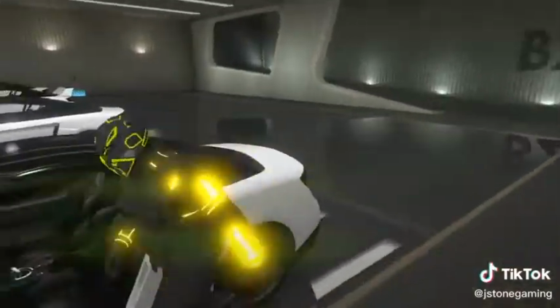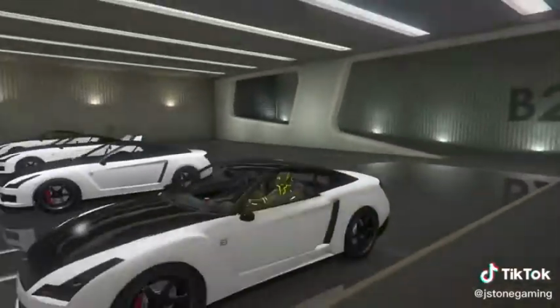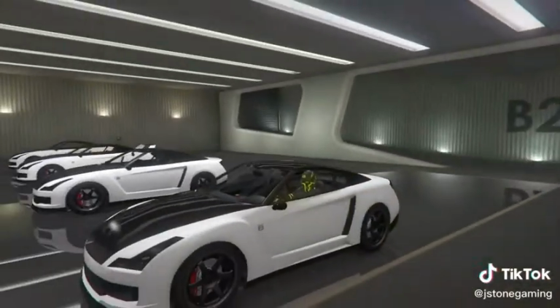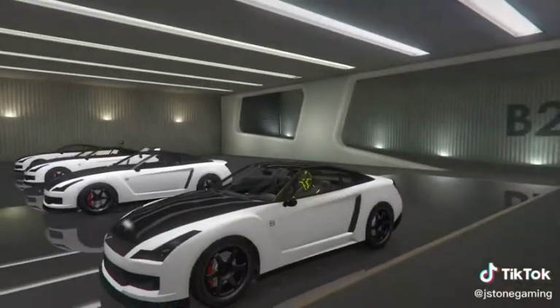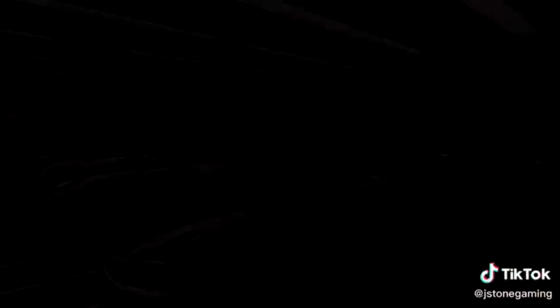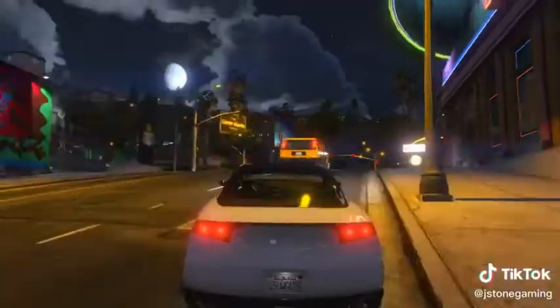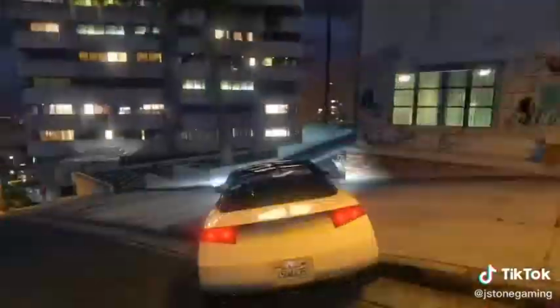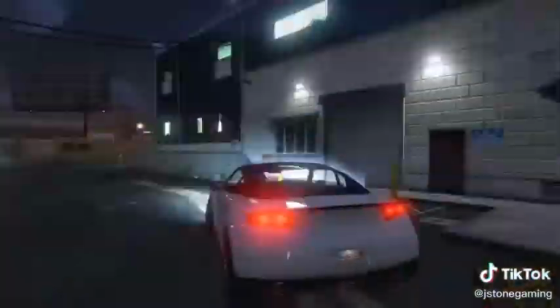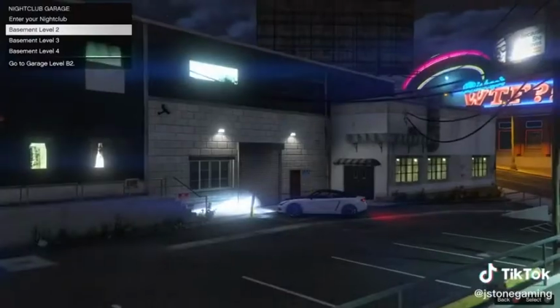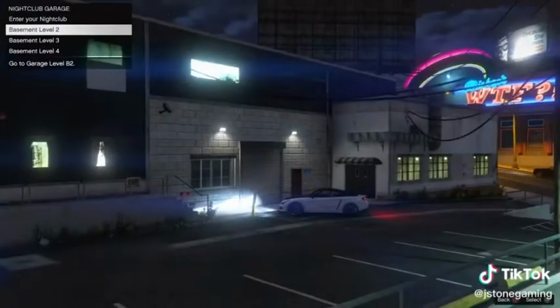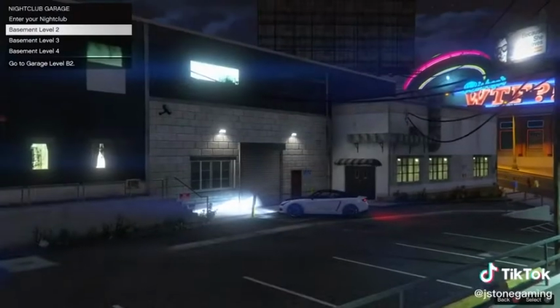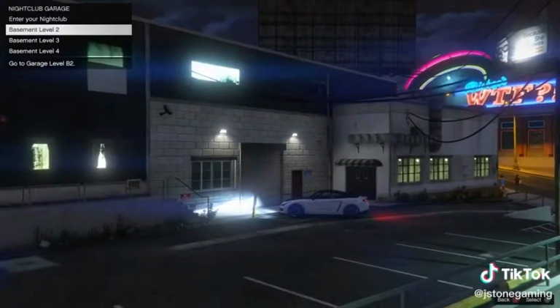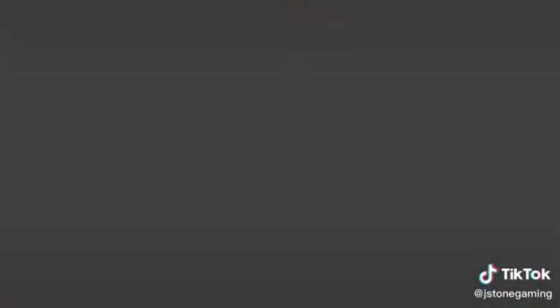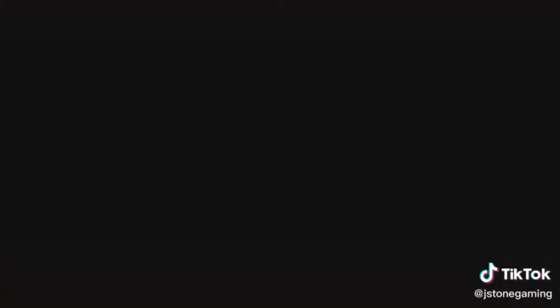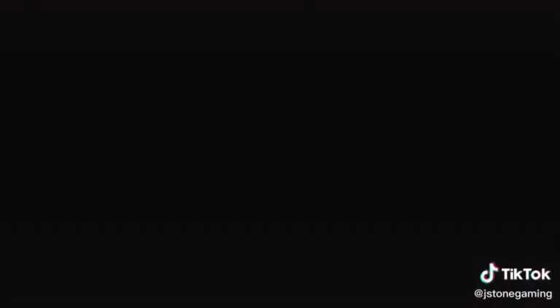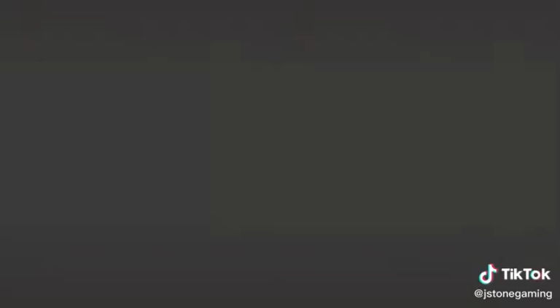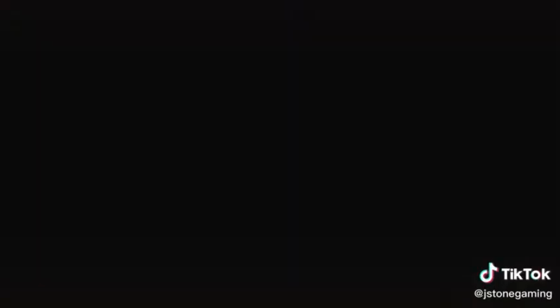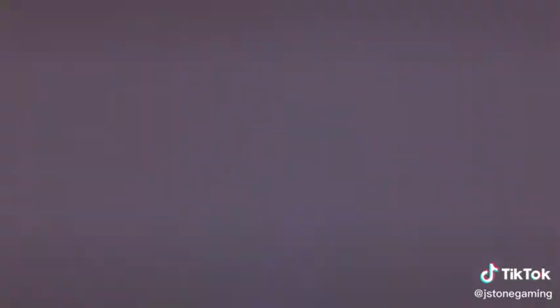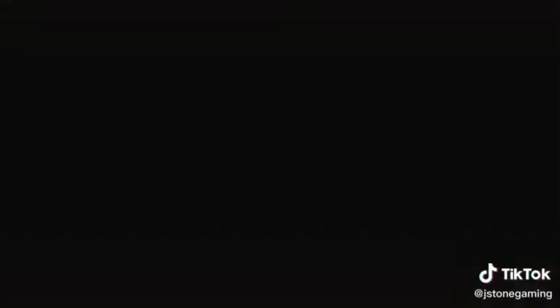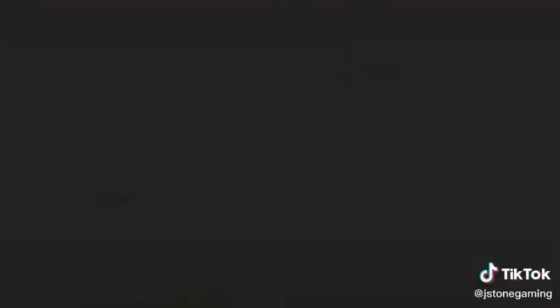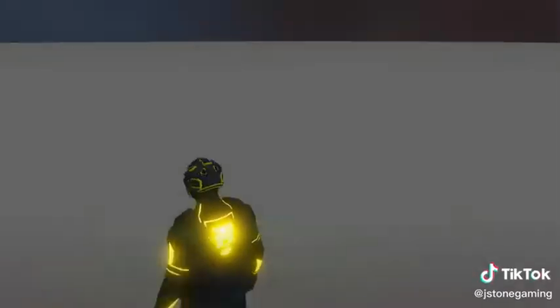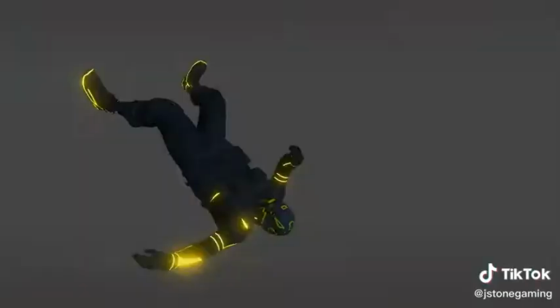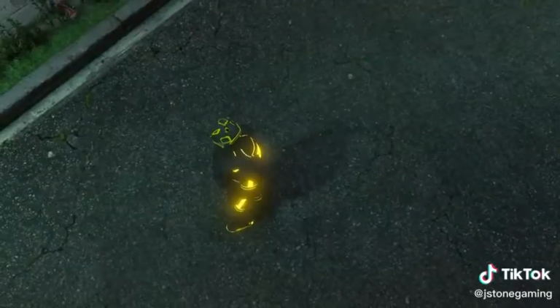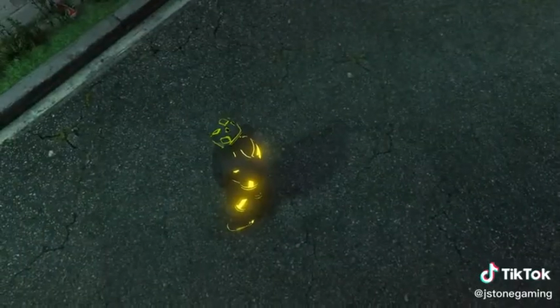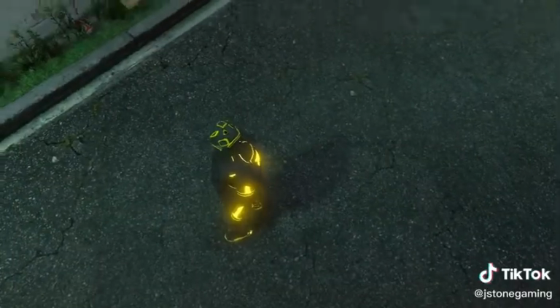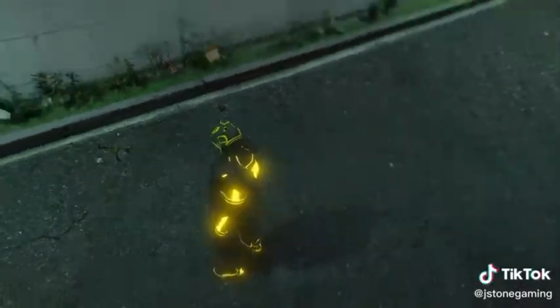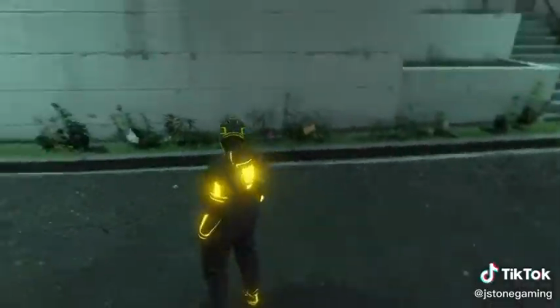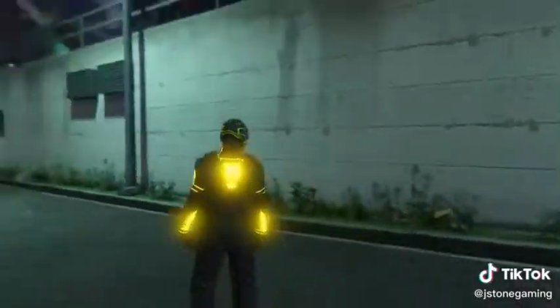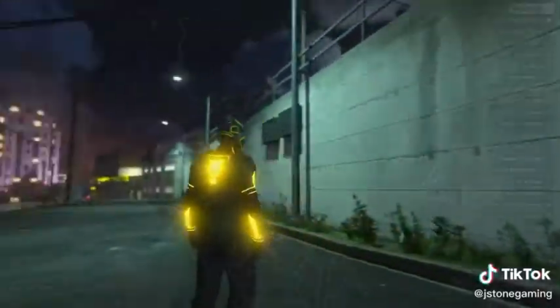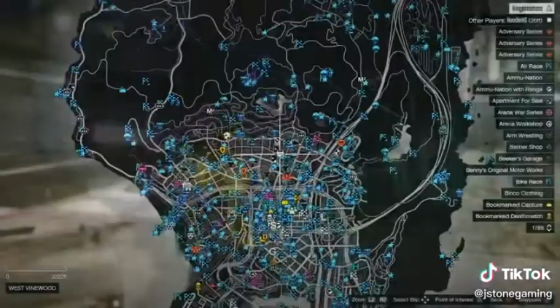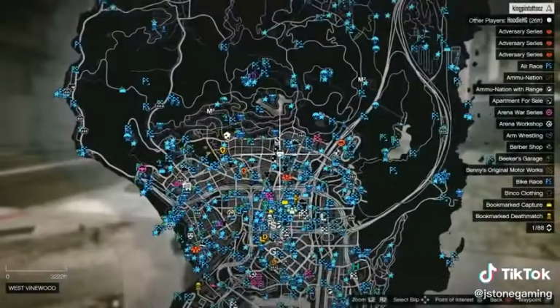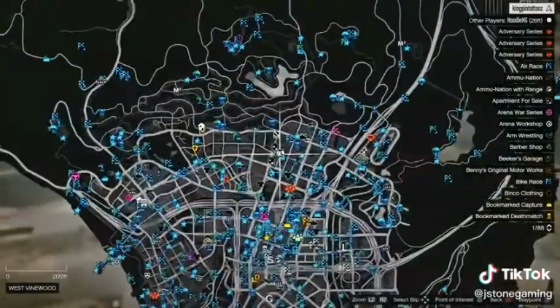Hop inside of any vehicle, exit the garage, and then pull back into garage B2. Tap triangle on the glitch screen and you'll follow through the map. Meet your friend and have him bring his car to this exact location.